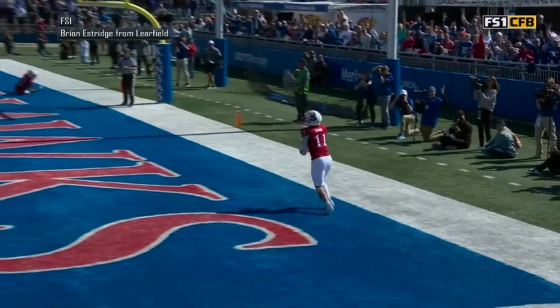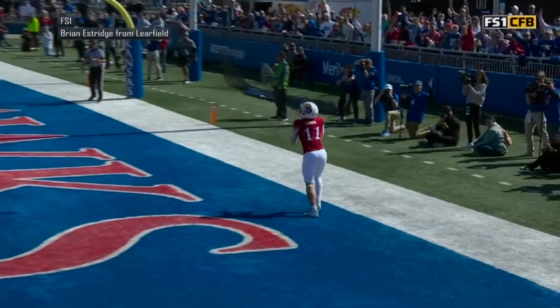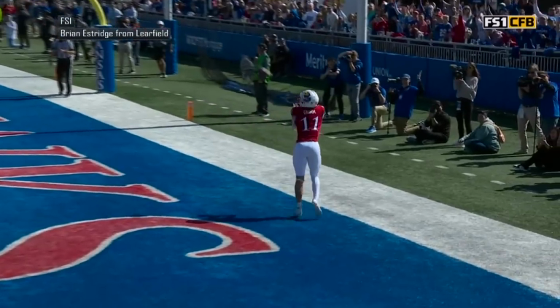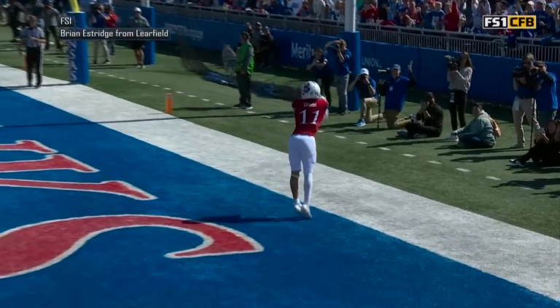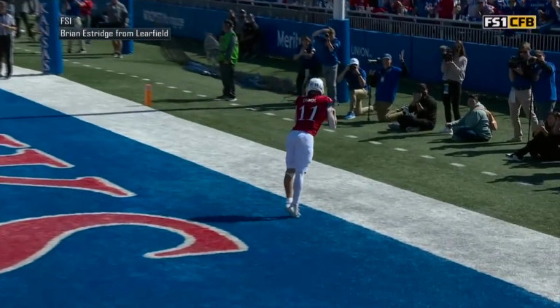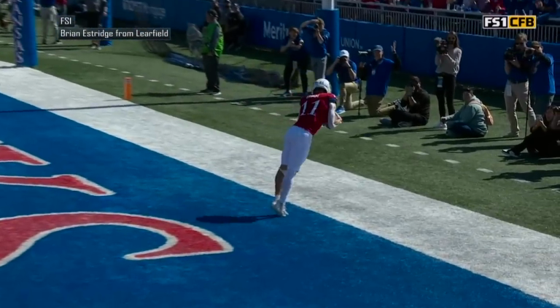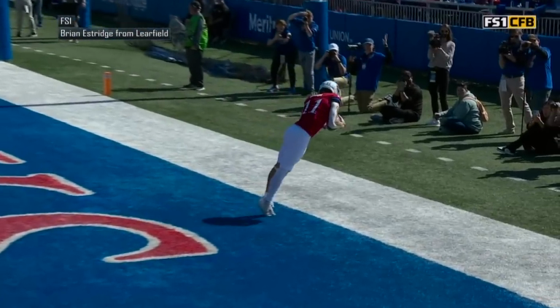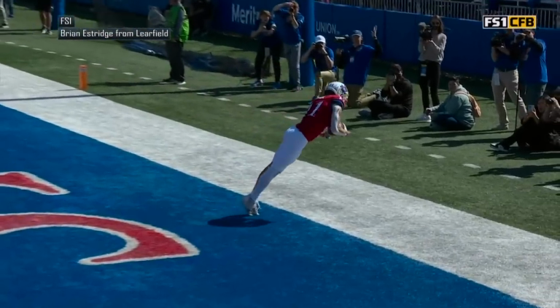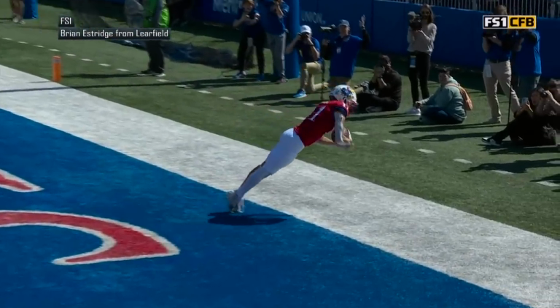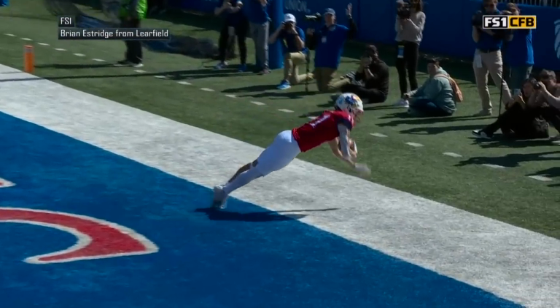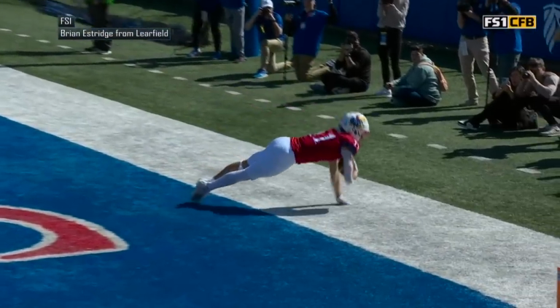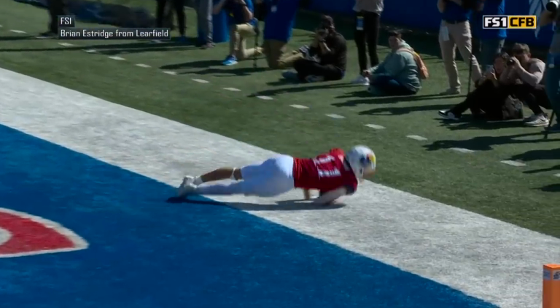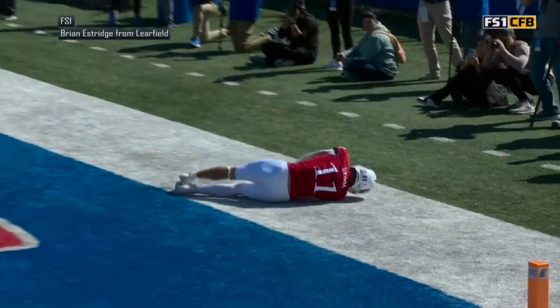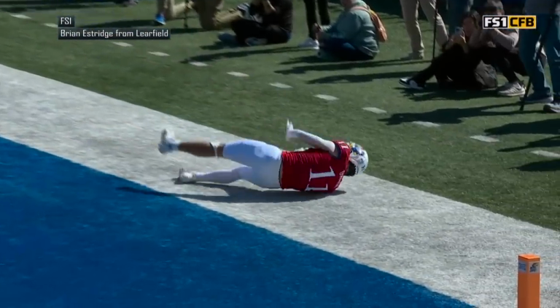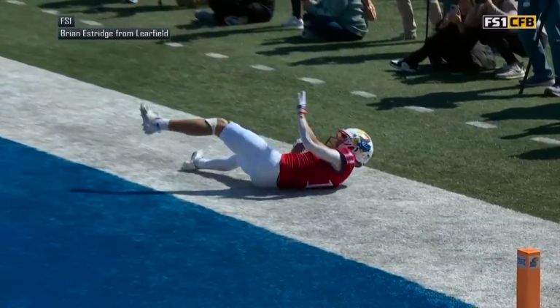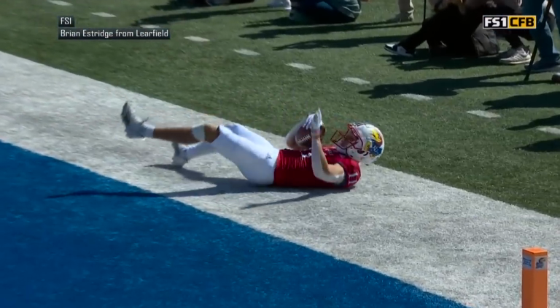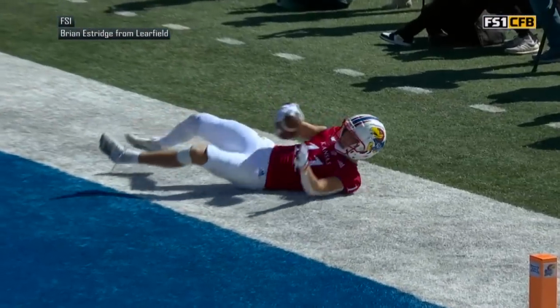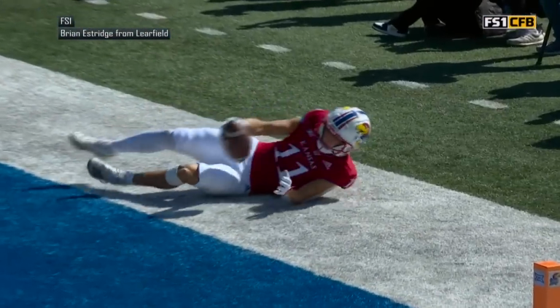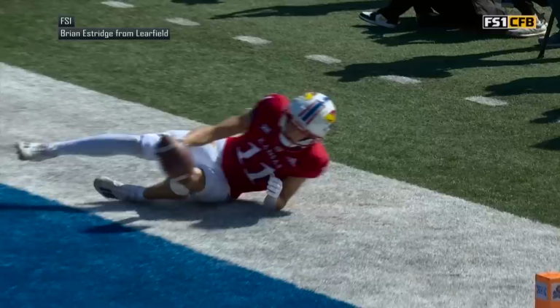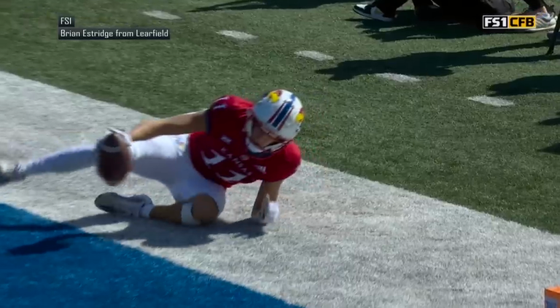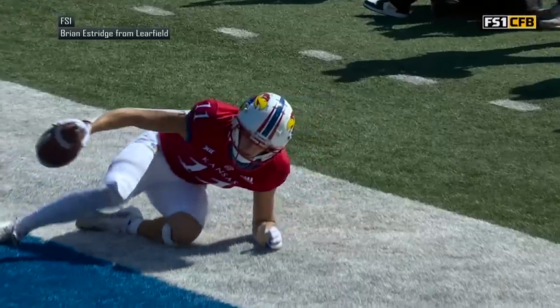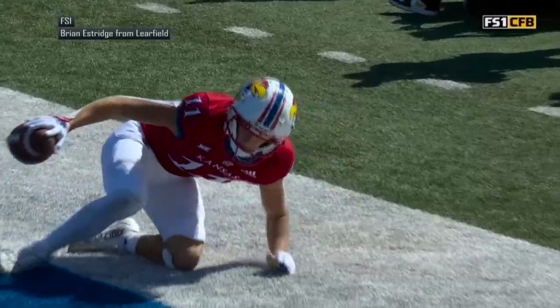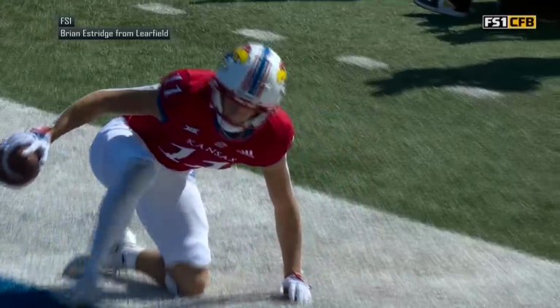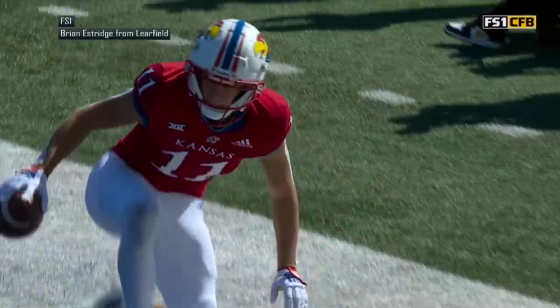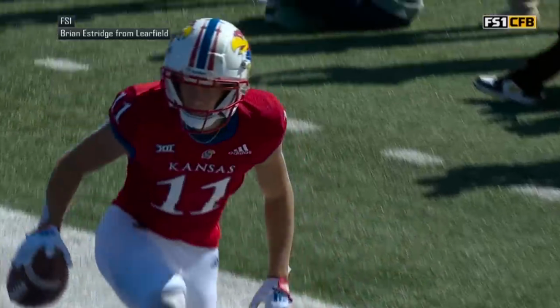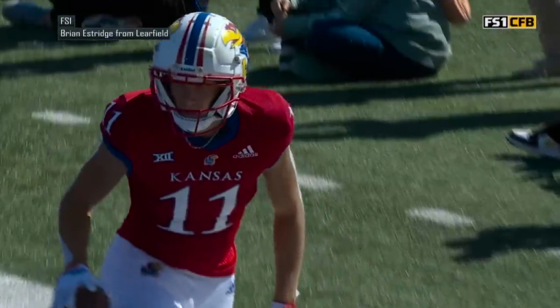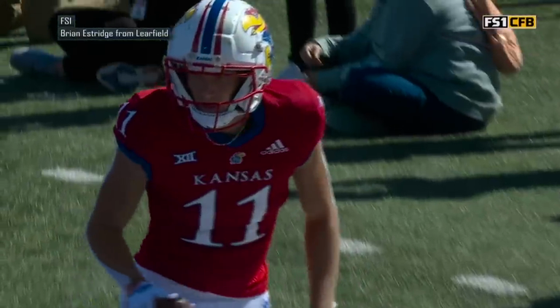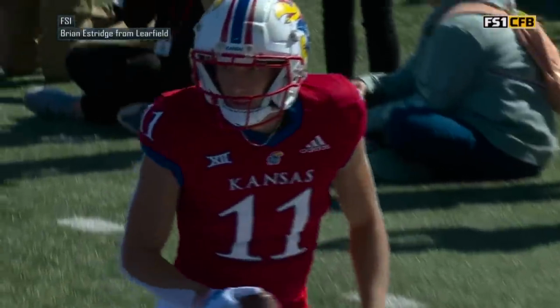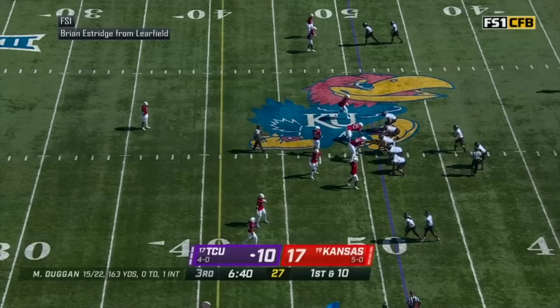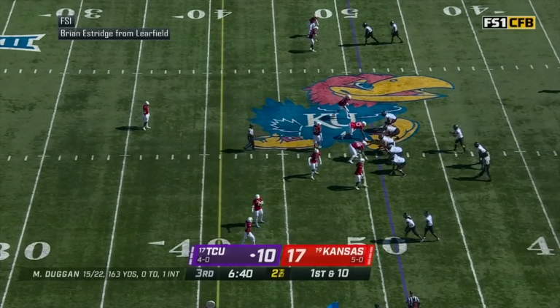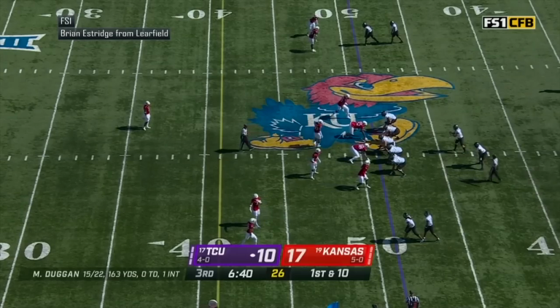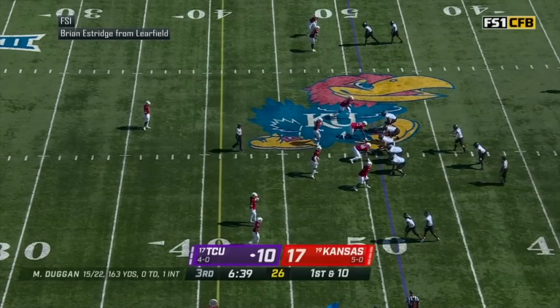They run a rub-route defense on the defensive side.